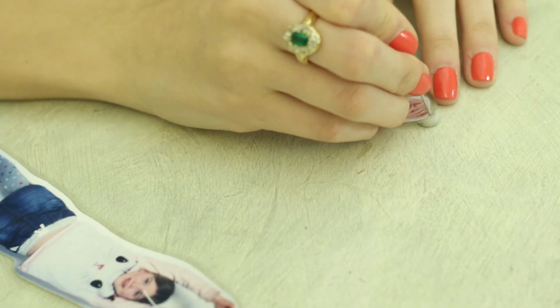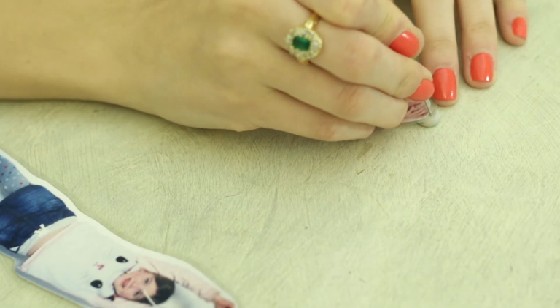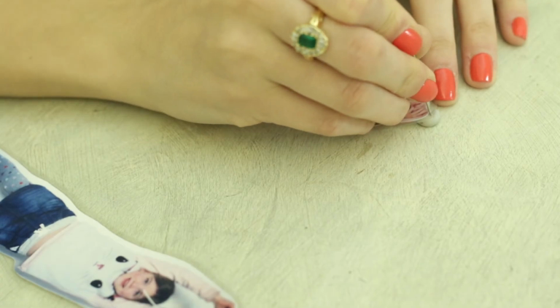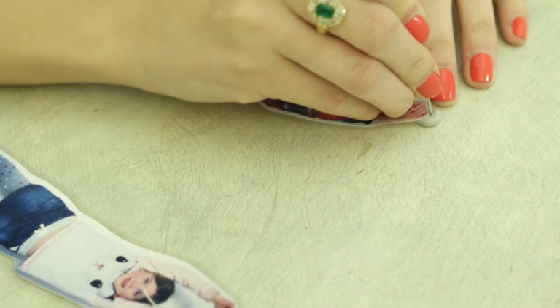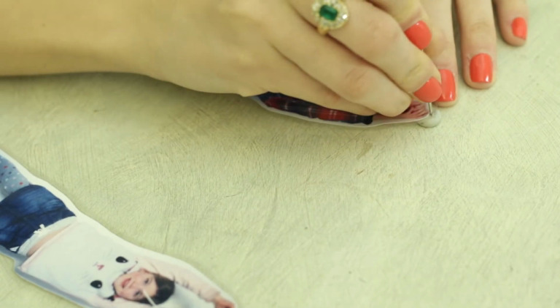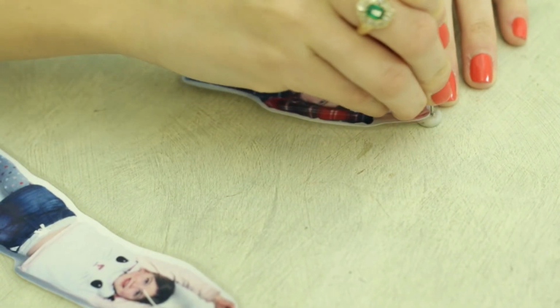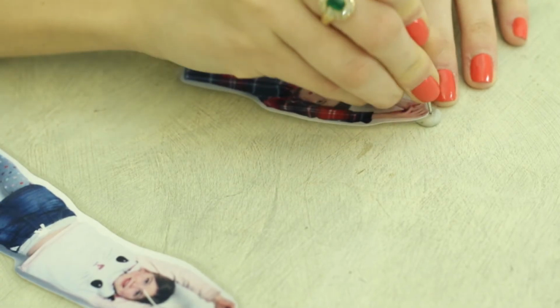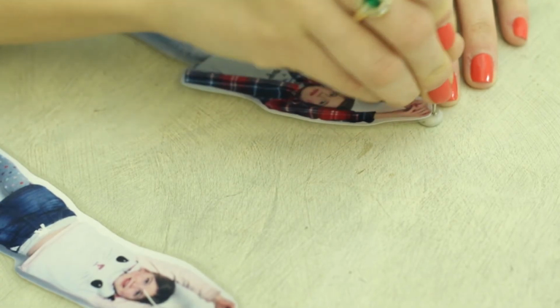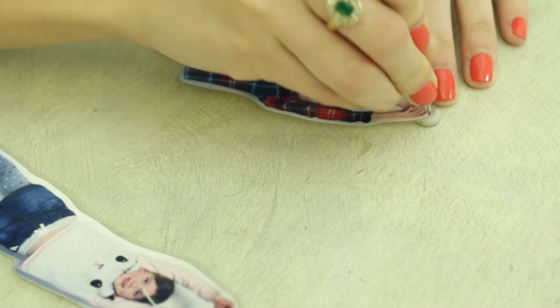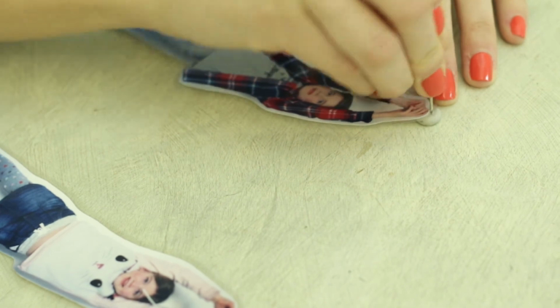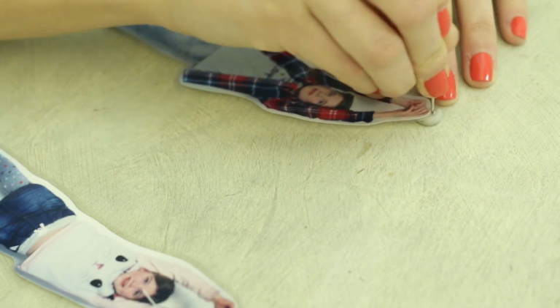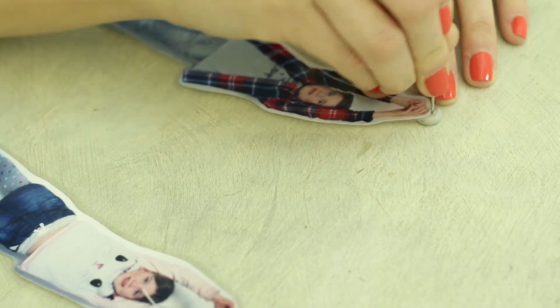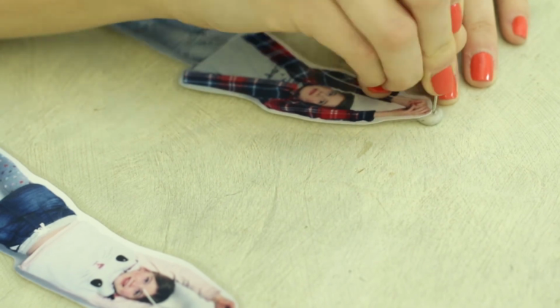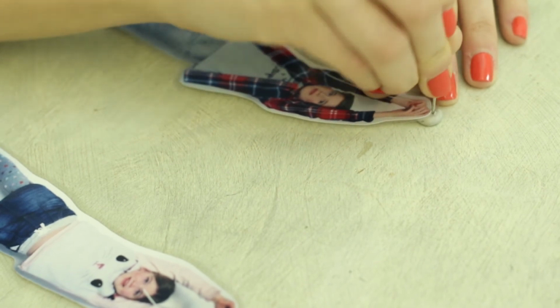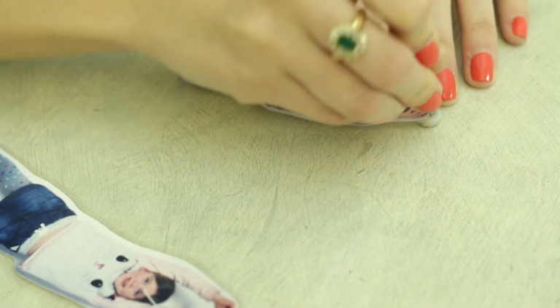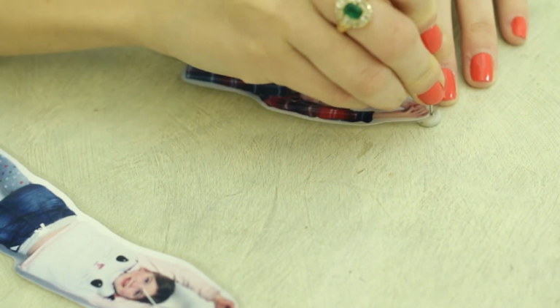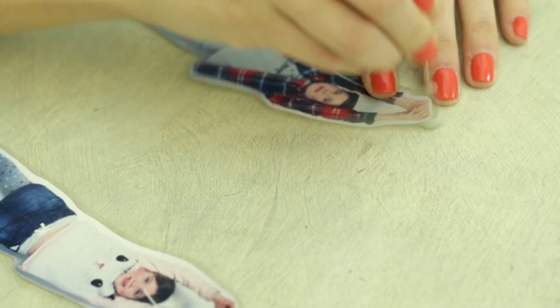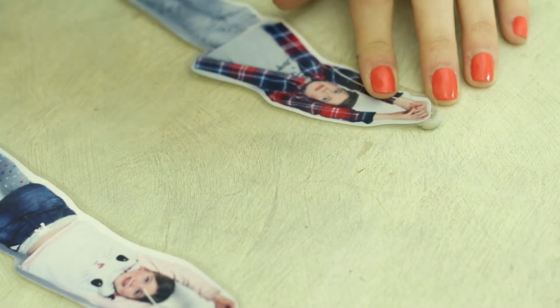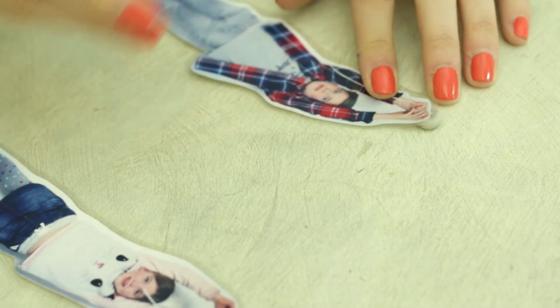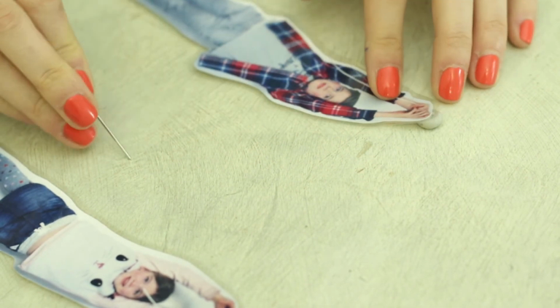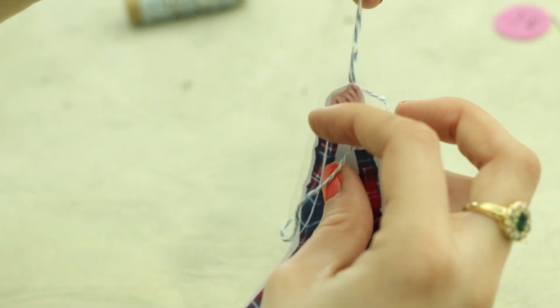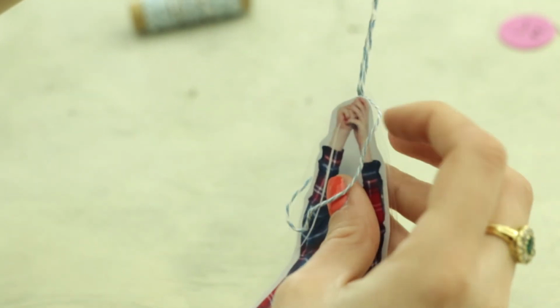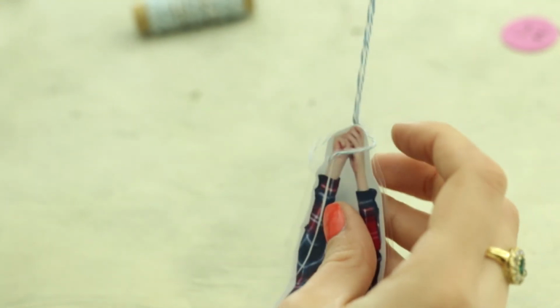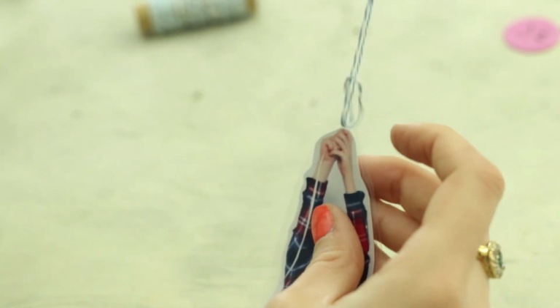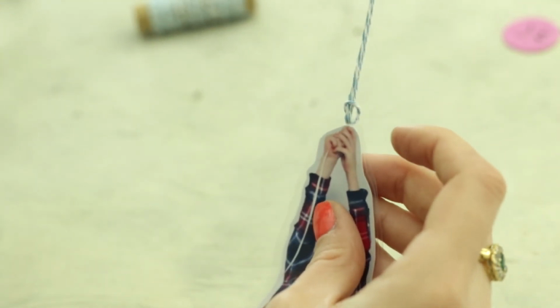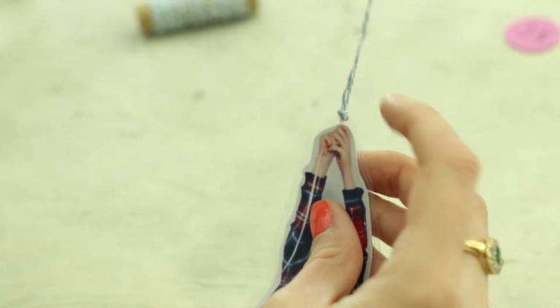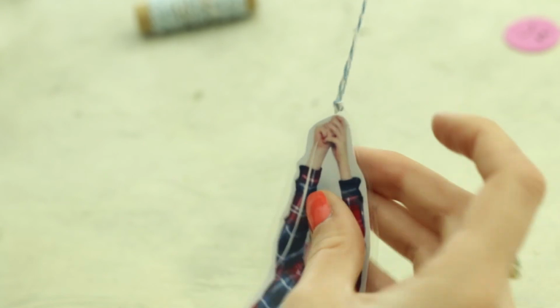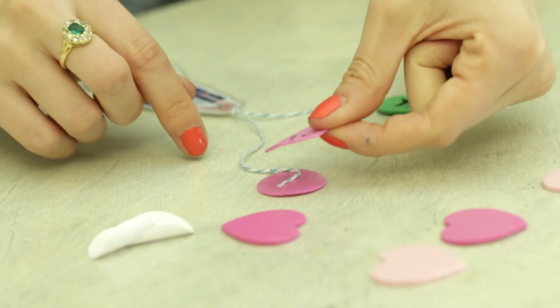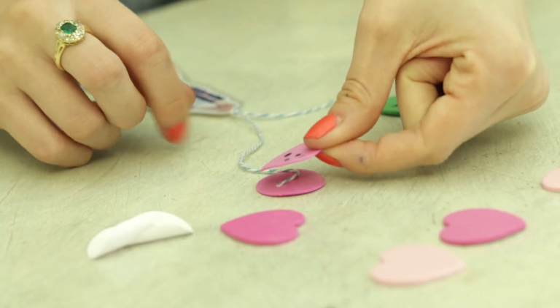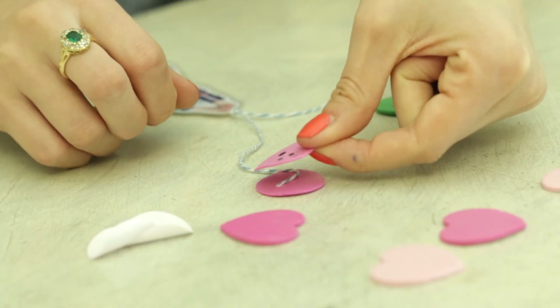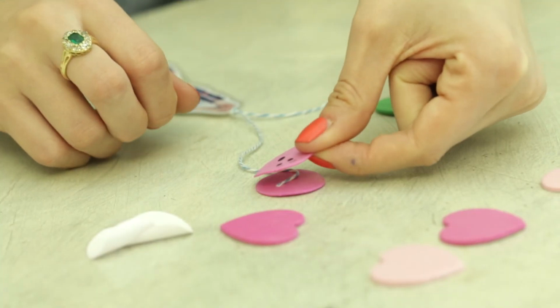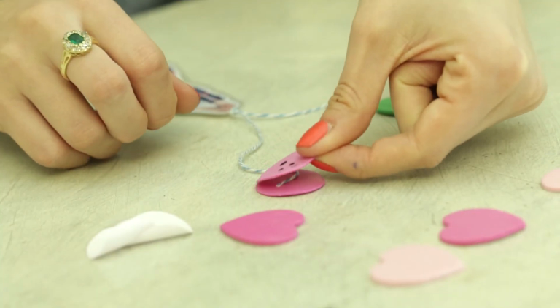Make a hole at the top of each photo with a needle. You can put a piece of blue tack underneath to protect your surface. Thread through some string and attach stickers to the end.